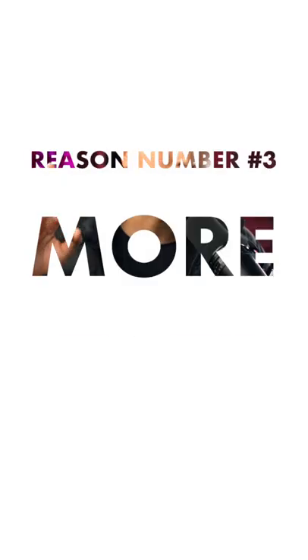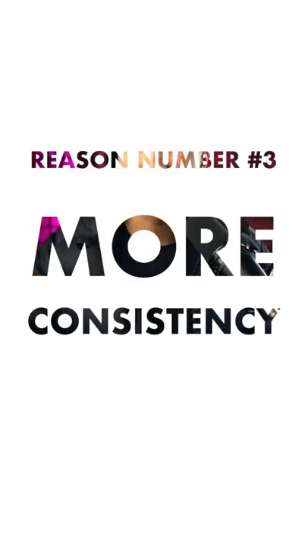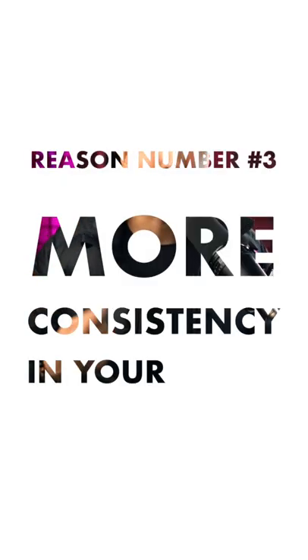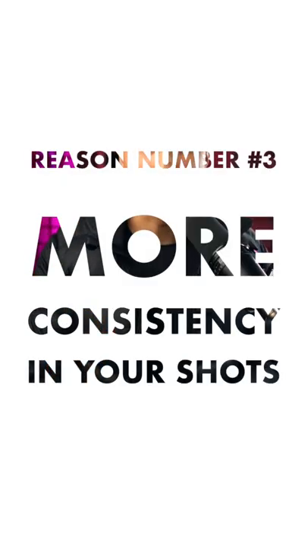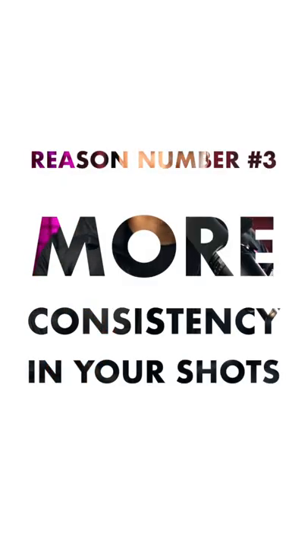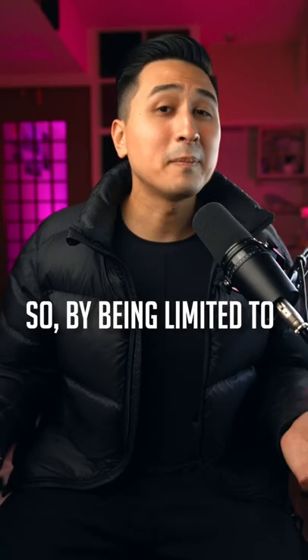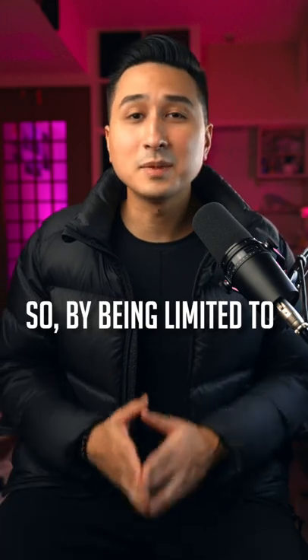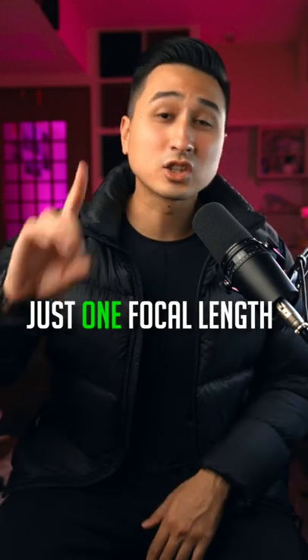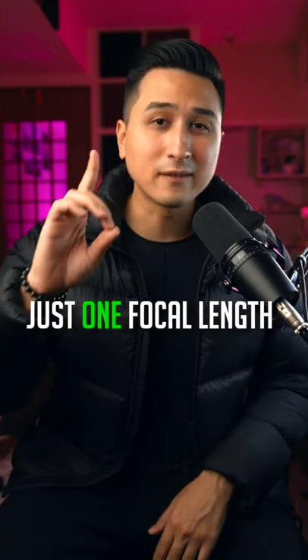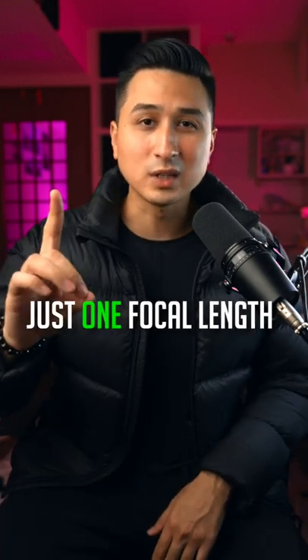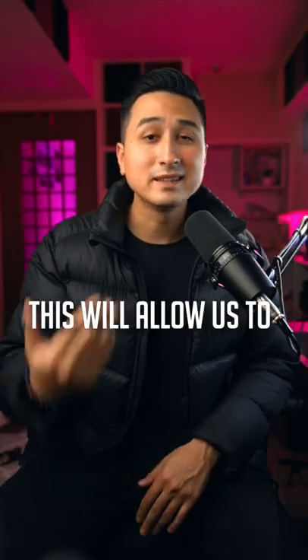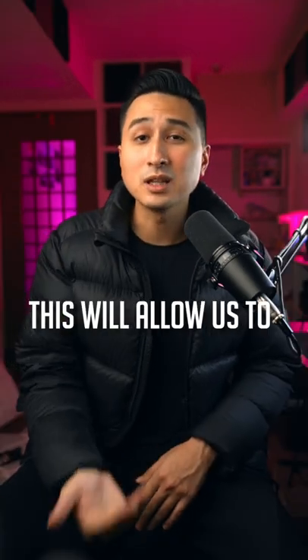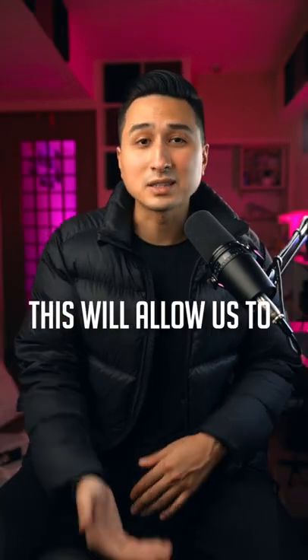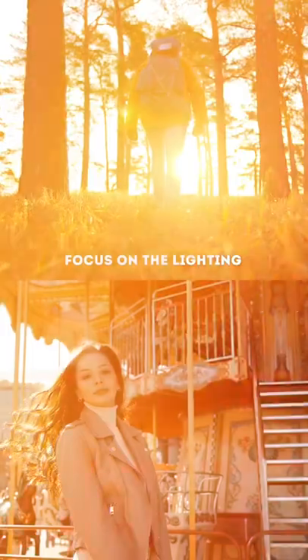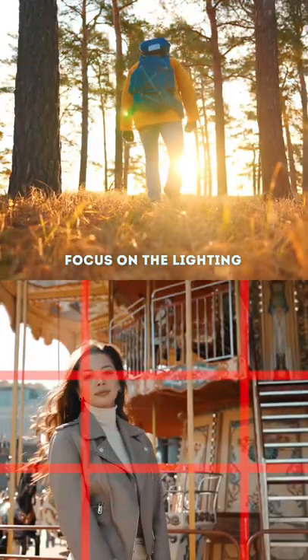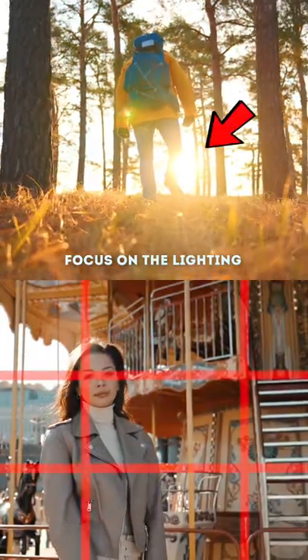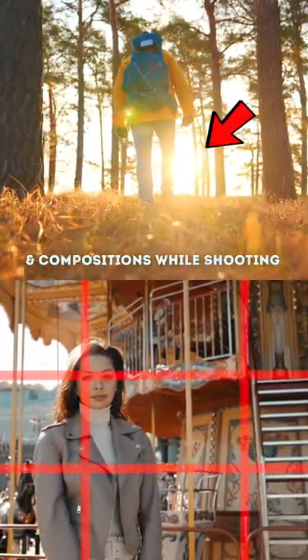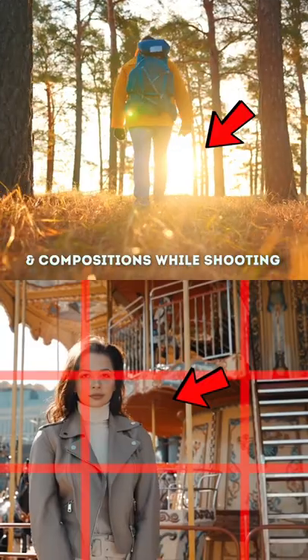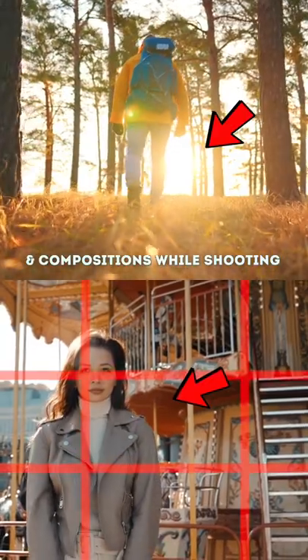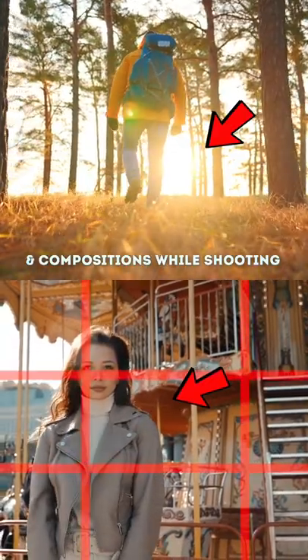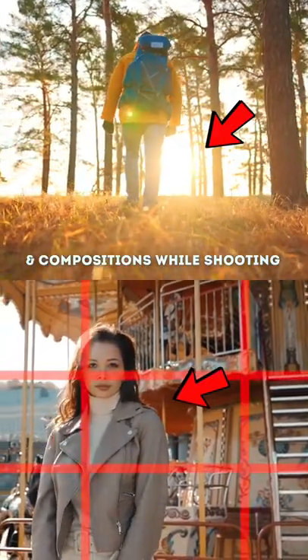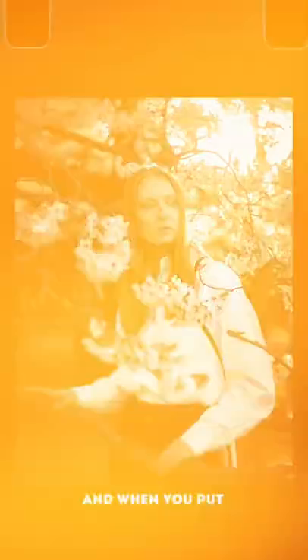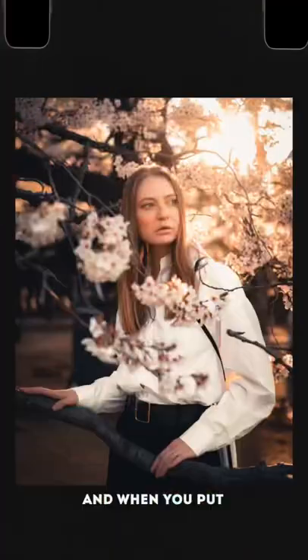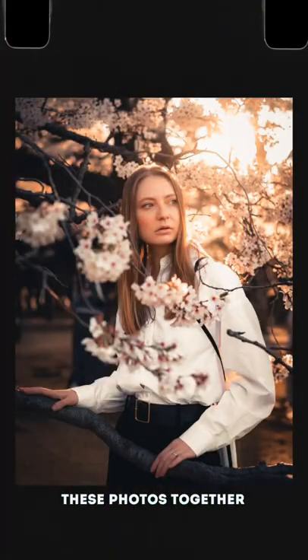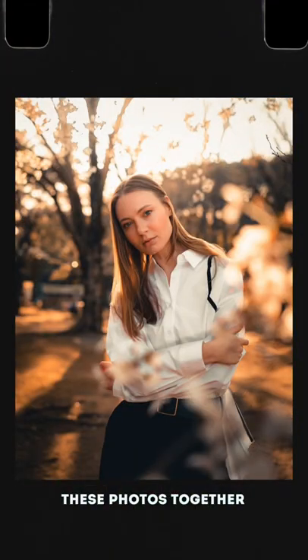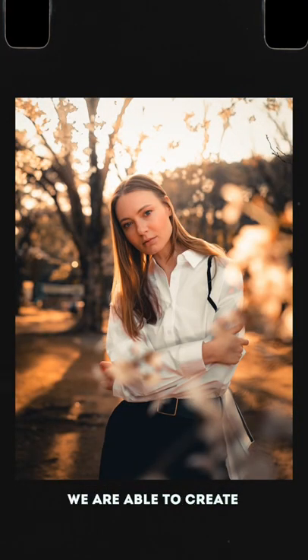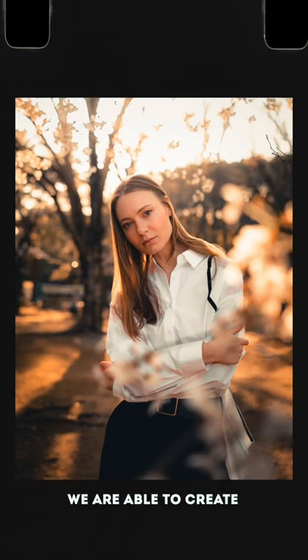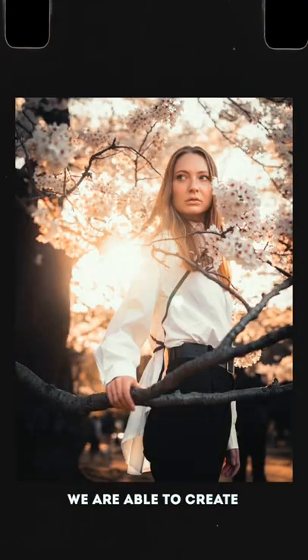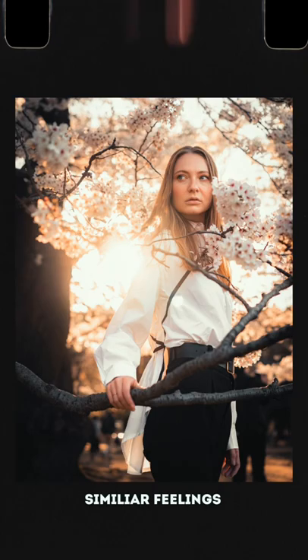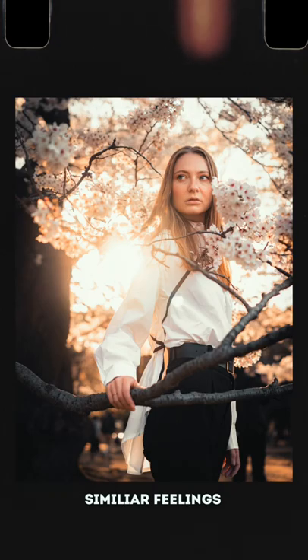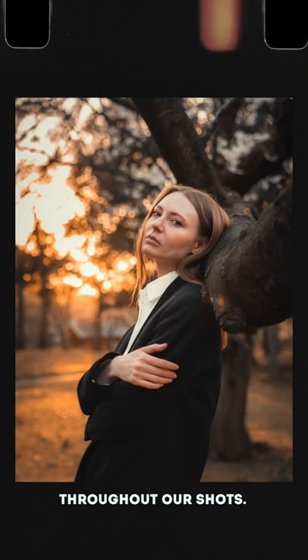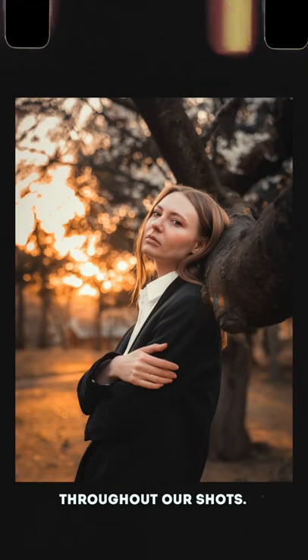Number 3: More consistency in your shots. By being limited to just one focal length, this will allow us to focus on just the lighting and compositions while out shooting. And when you put these photos together, we are able to create similar feelings throughout our shots.